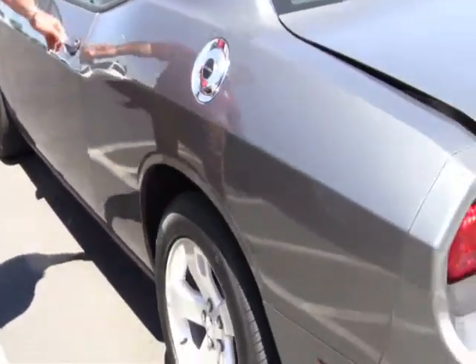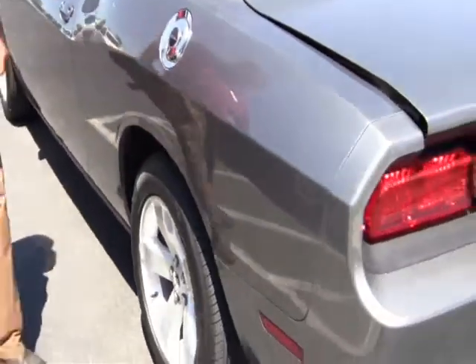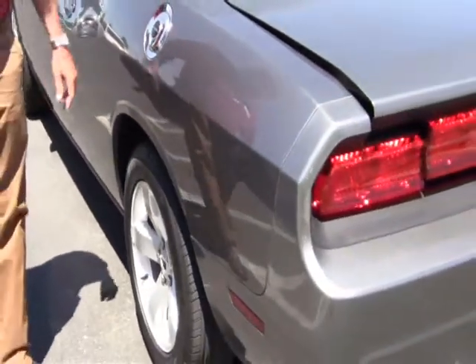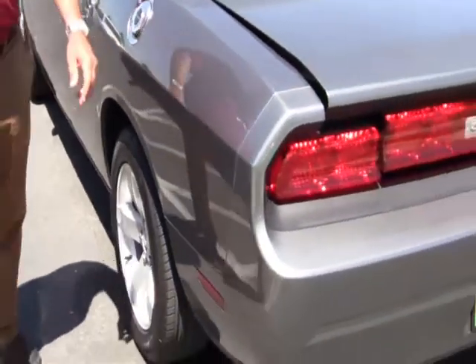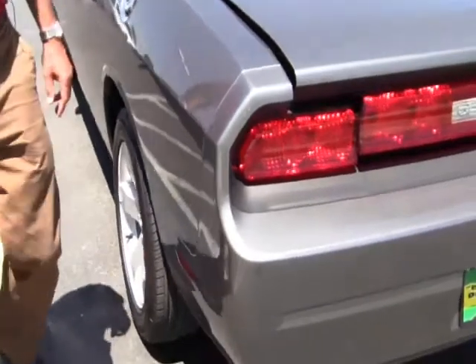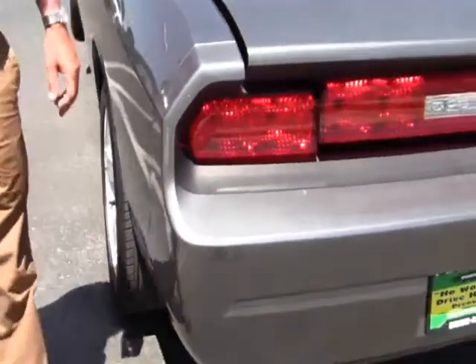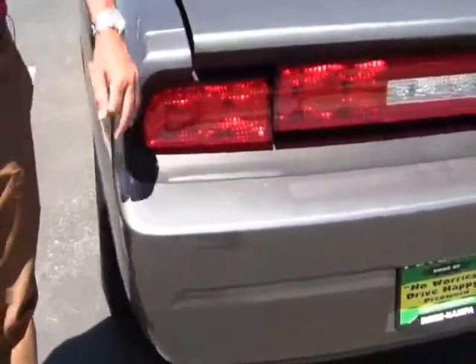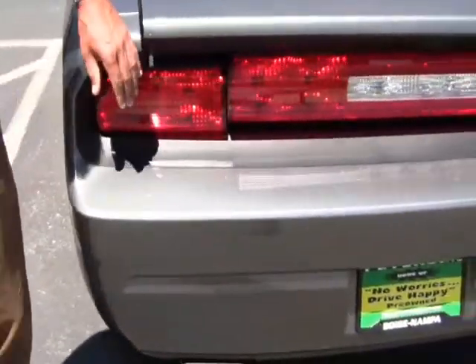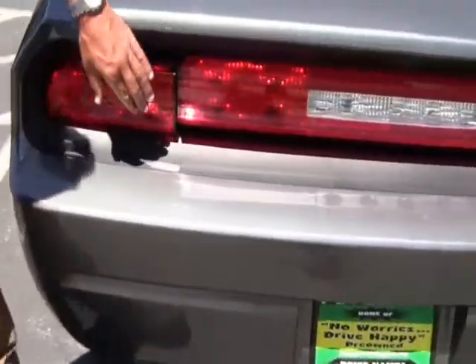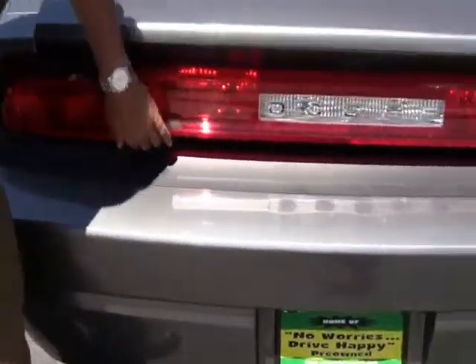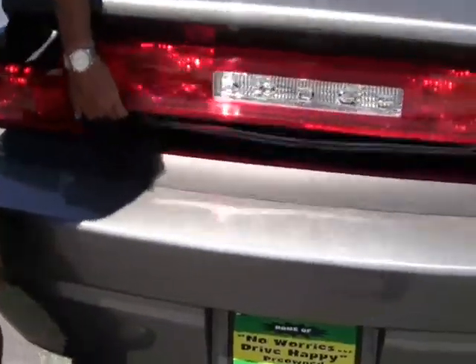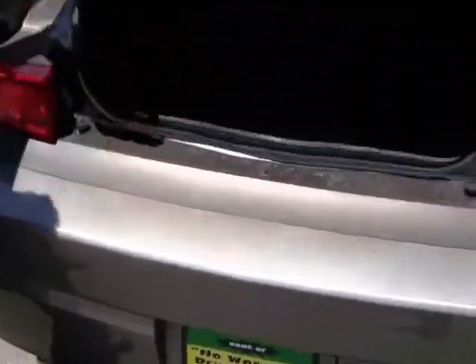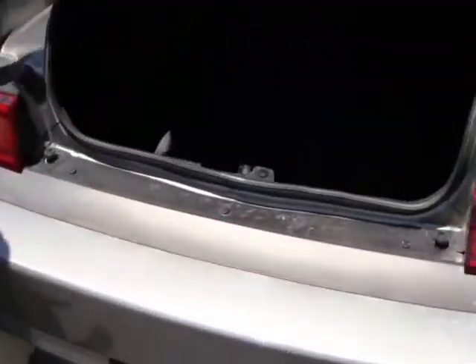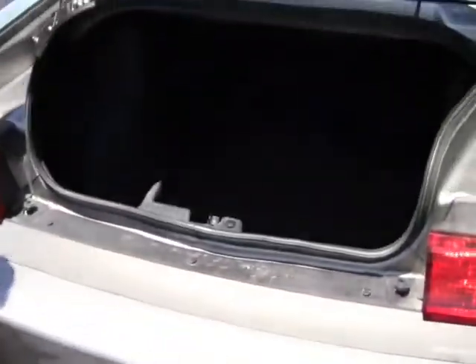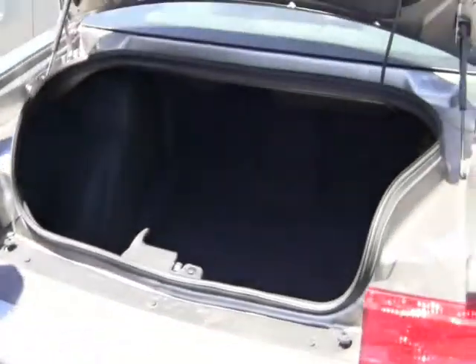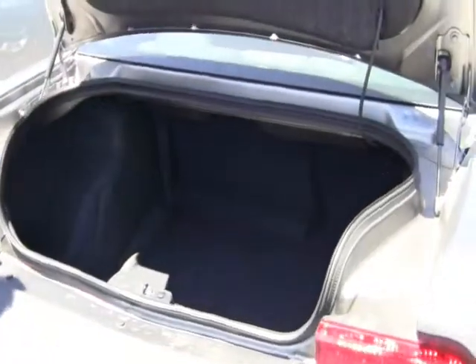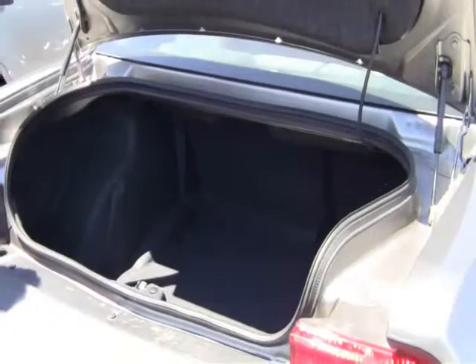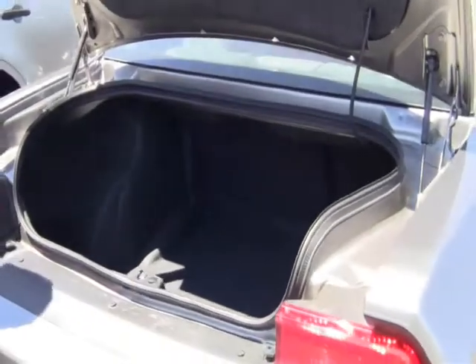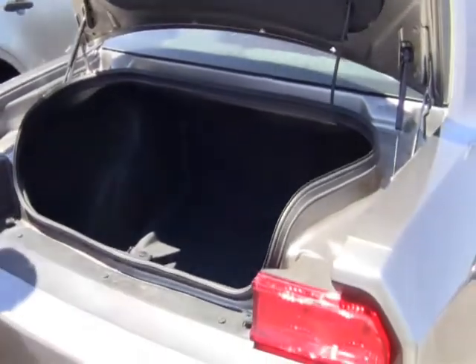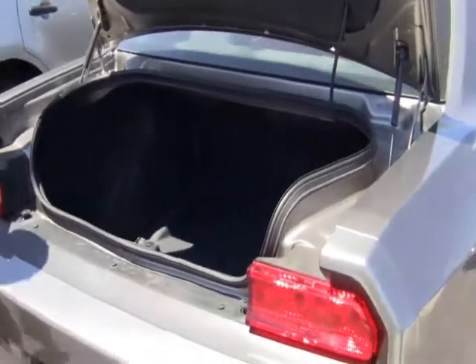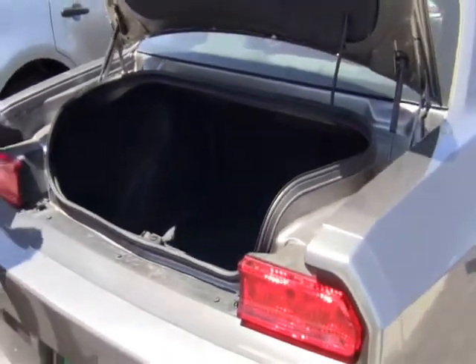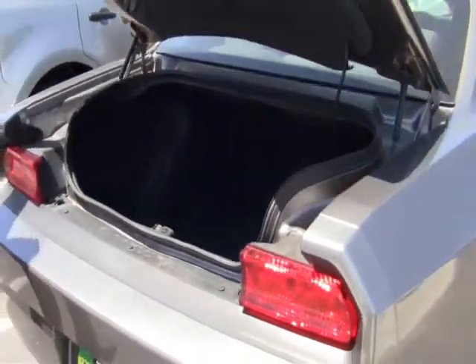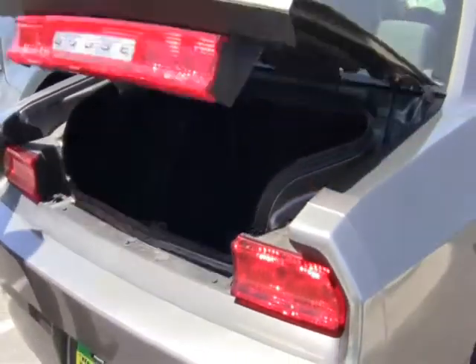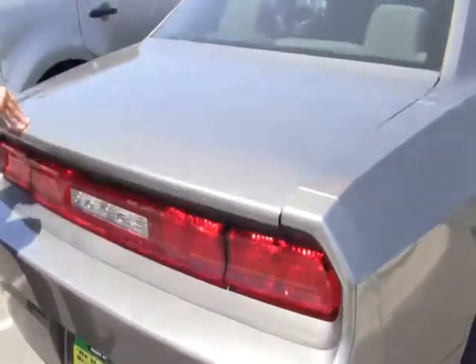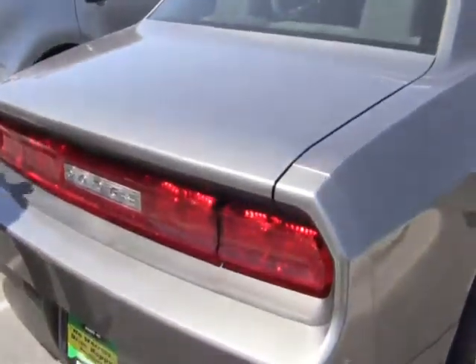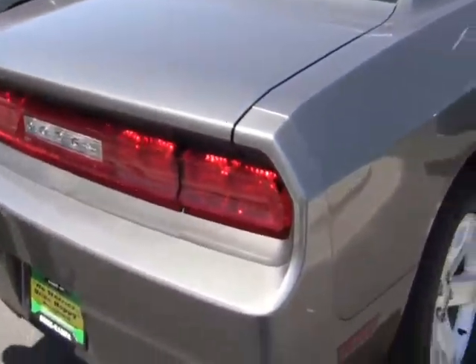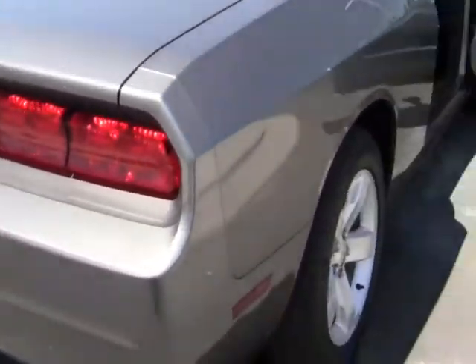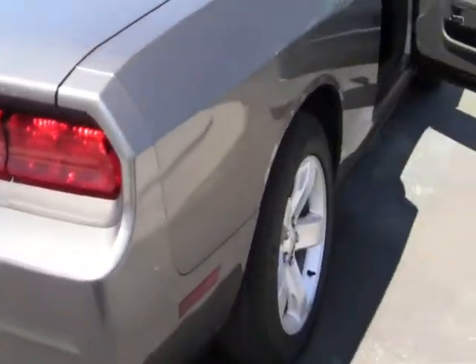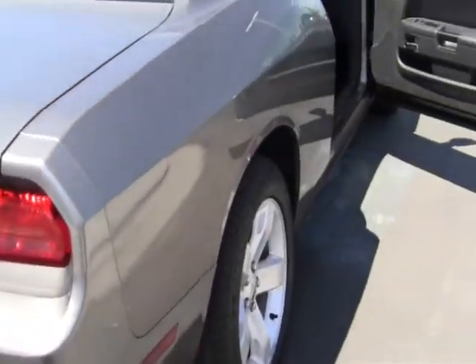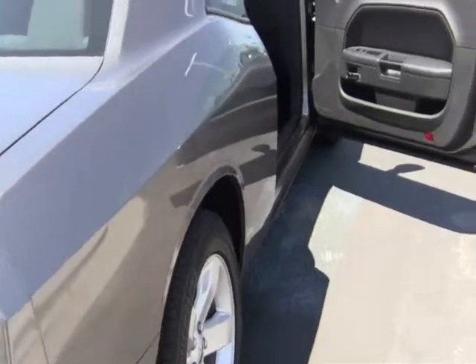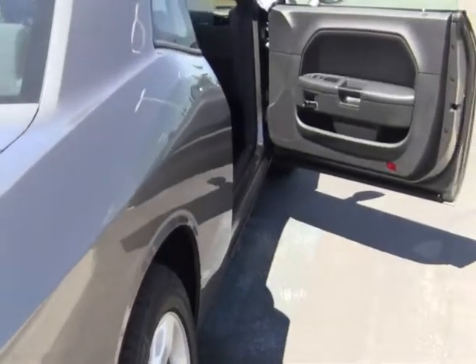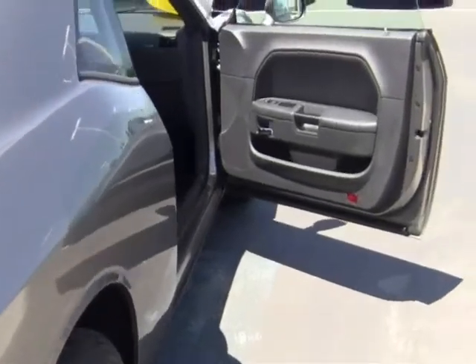Awesome vehicle. It's only got 1,200 miles on it — pre-owned. It's got a nice, pretty good sized trunk back here, and obviously it's very stylish. It's a two-door coupe.